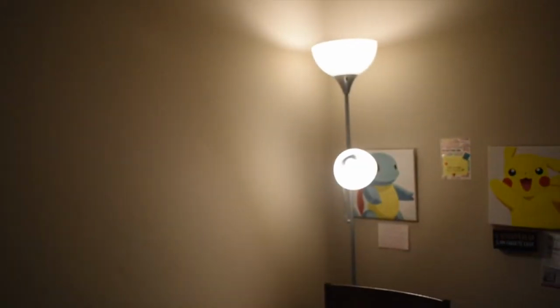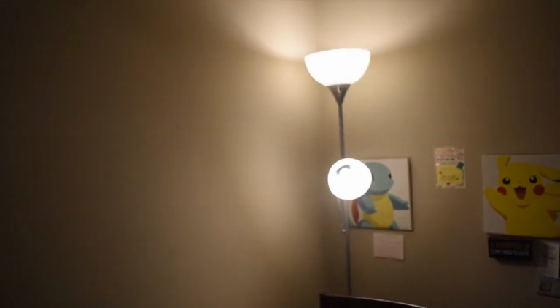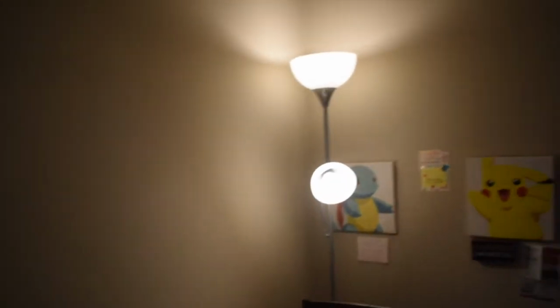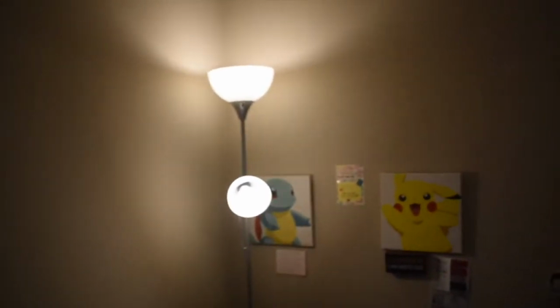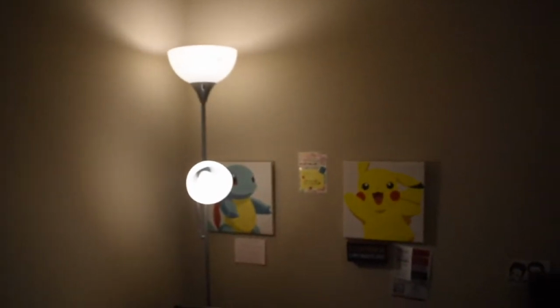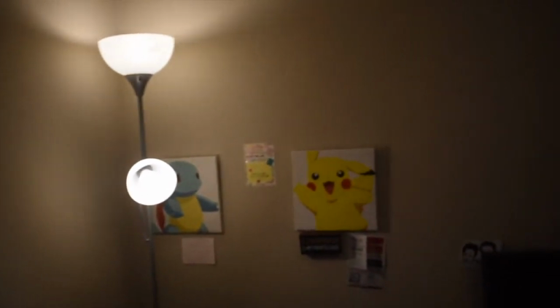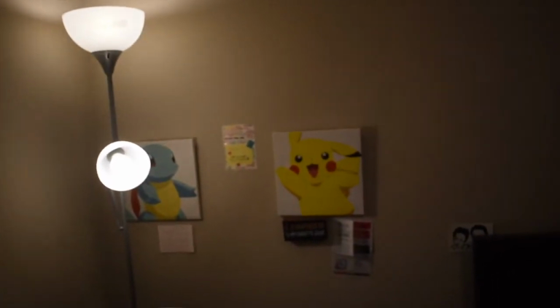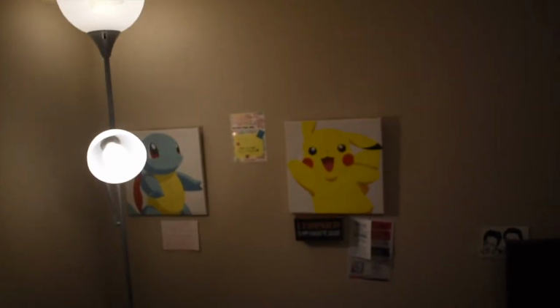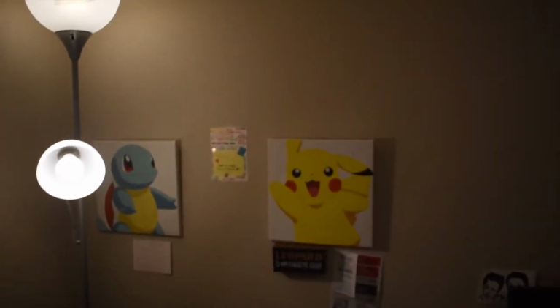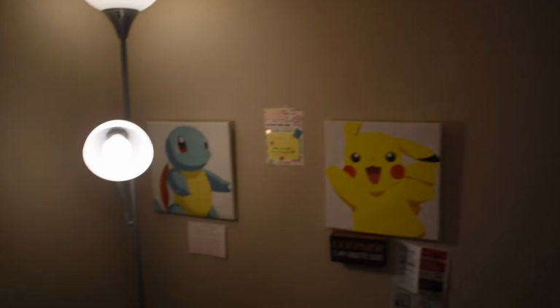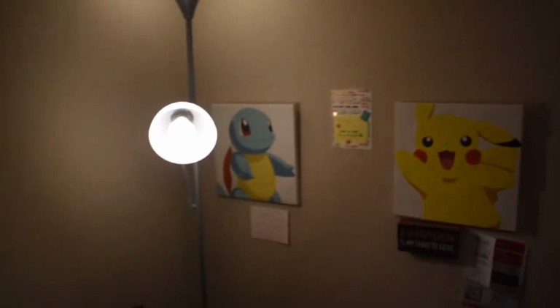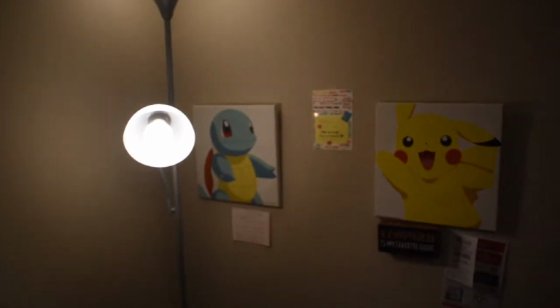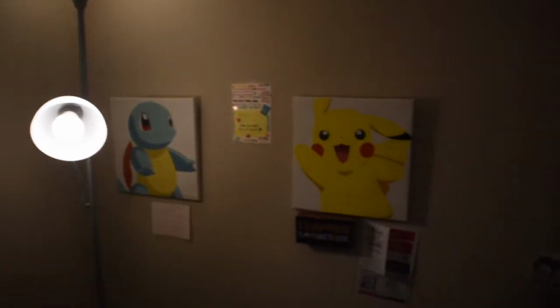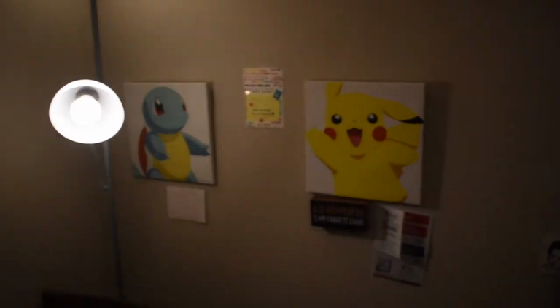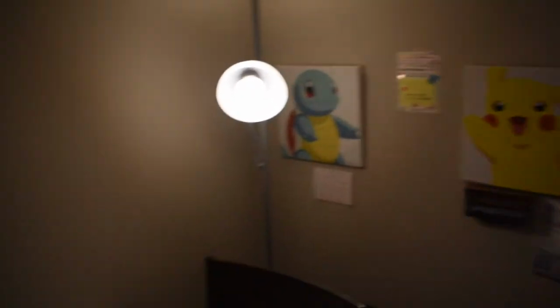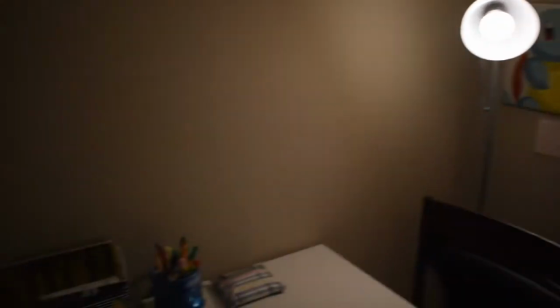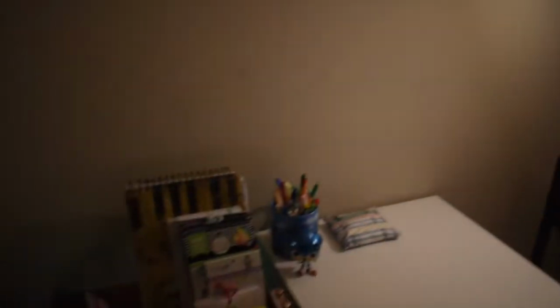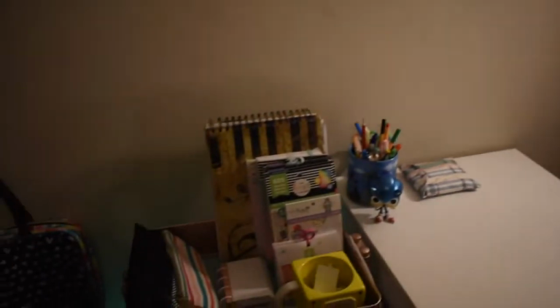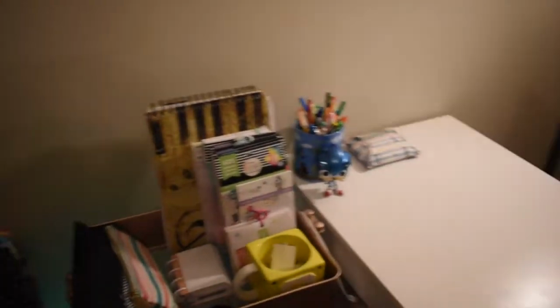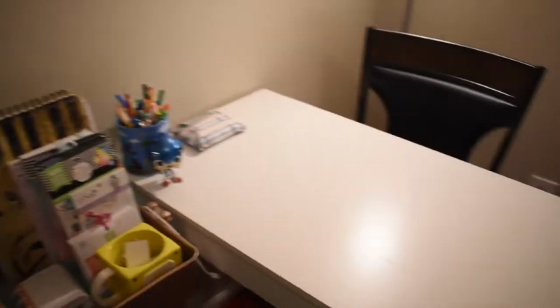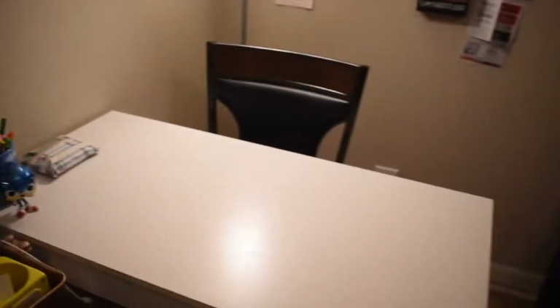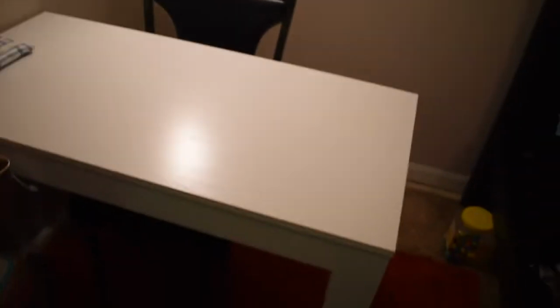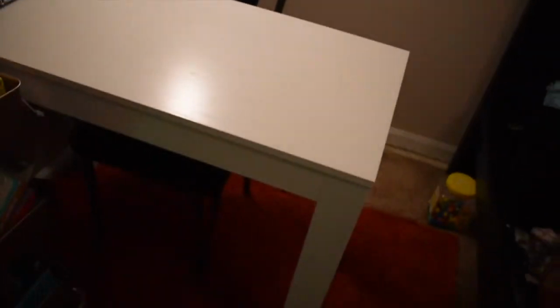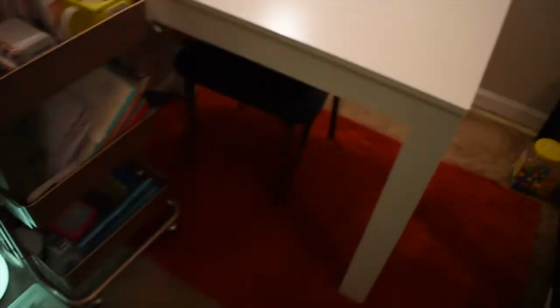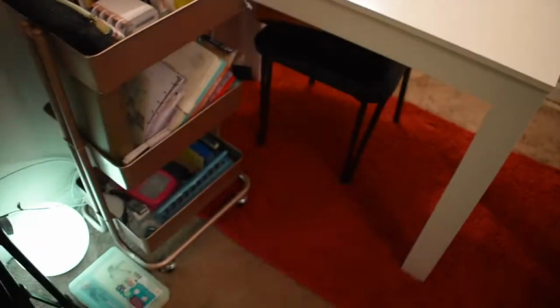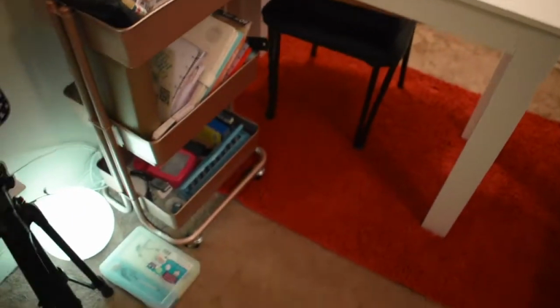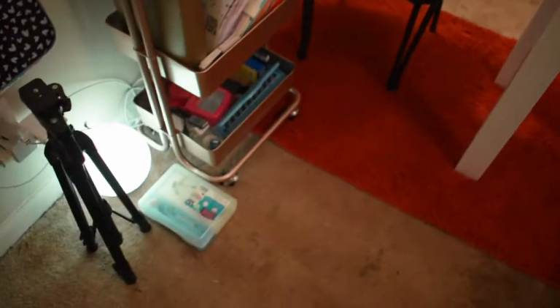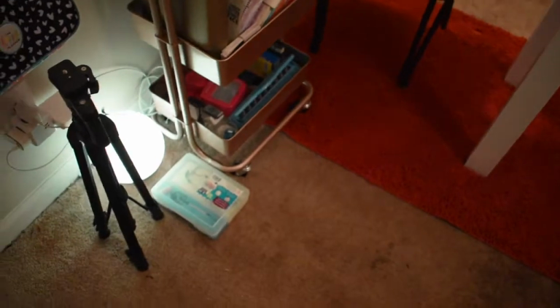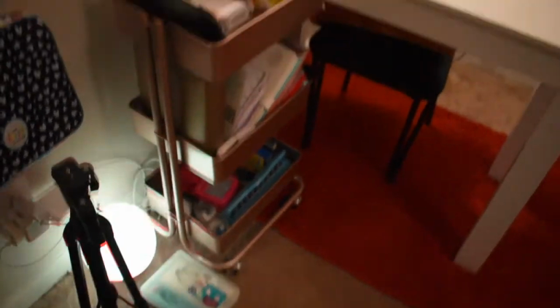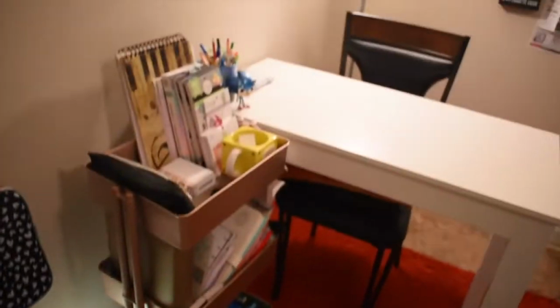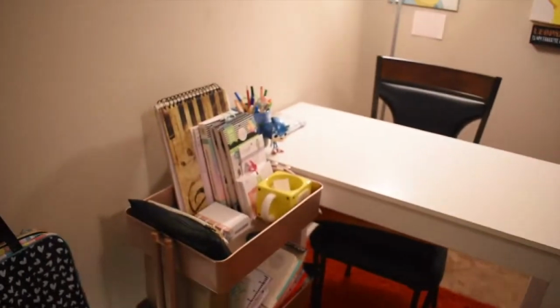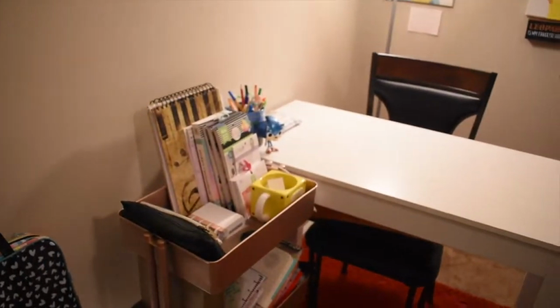A lamp, a couple of pictures on the wall — just something really simple to make my space pop. I don't want to have too much. That's just me personally.